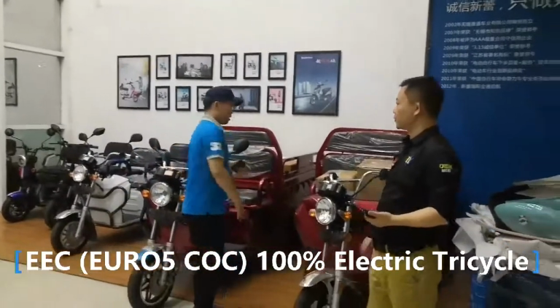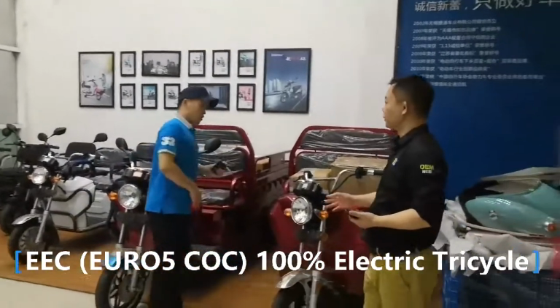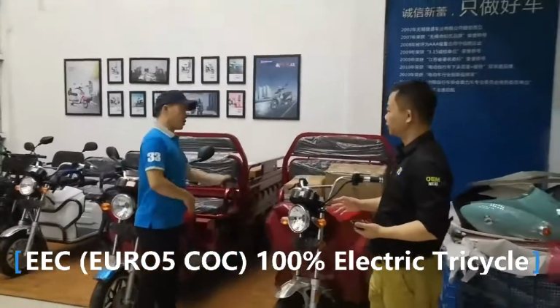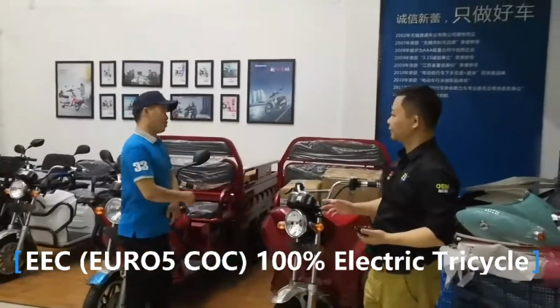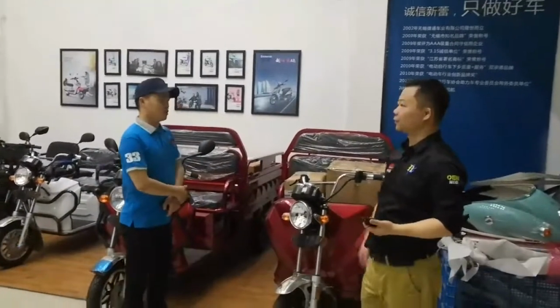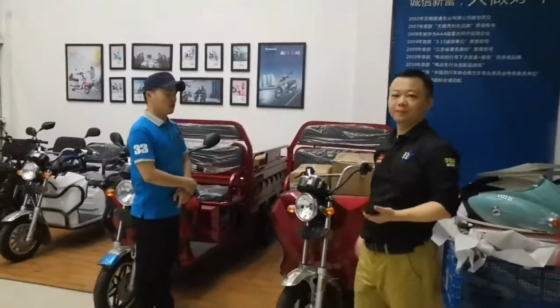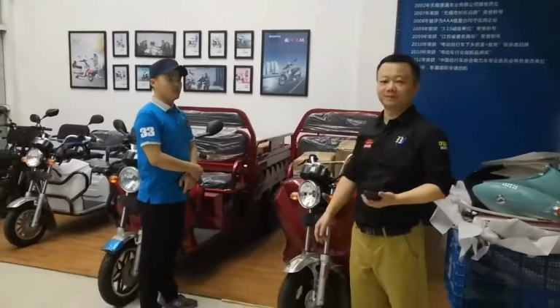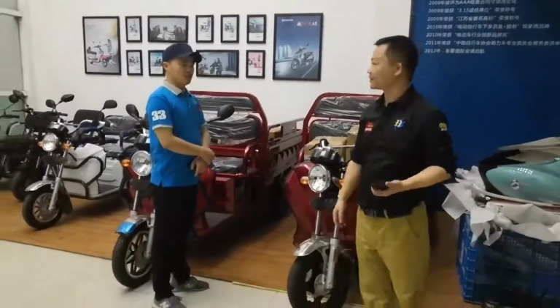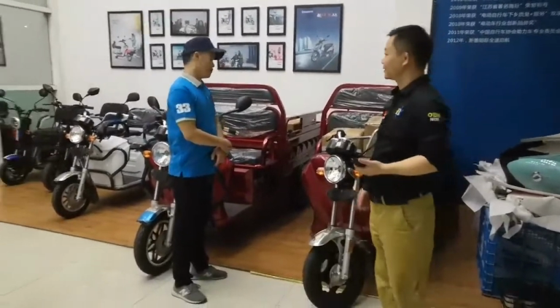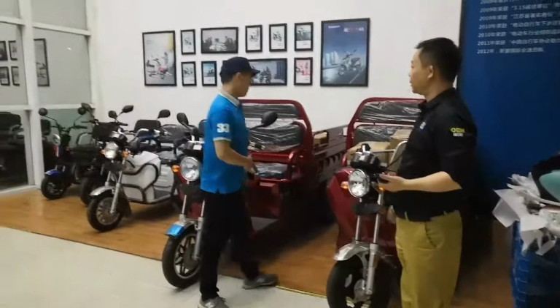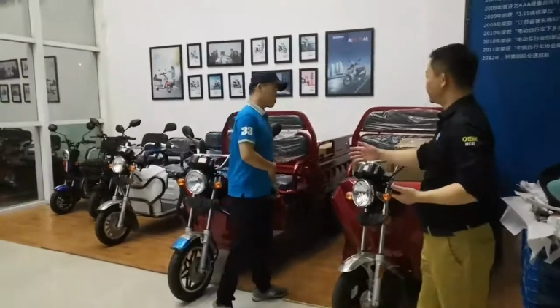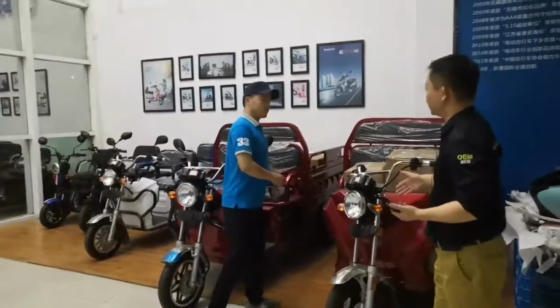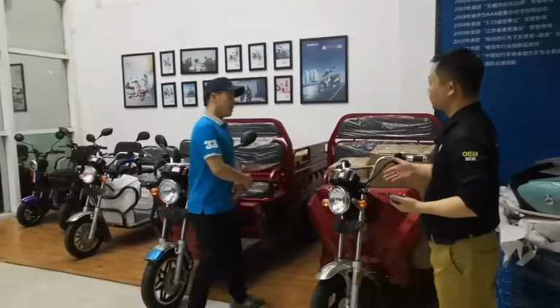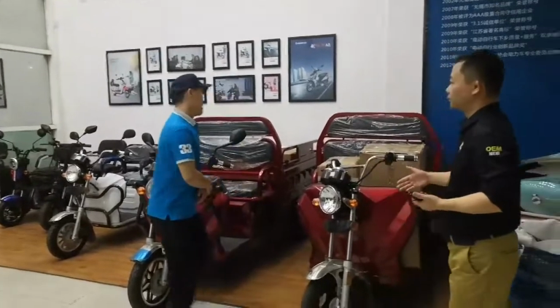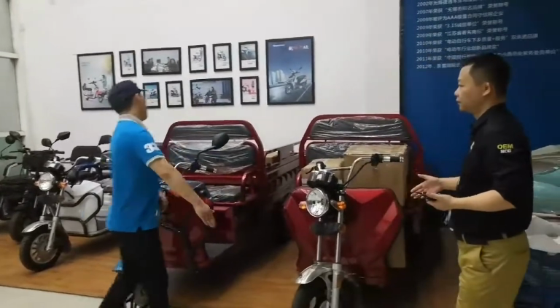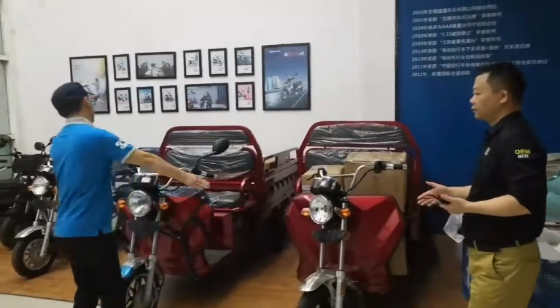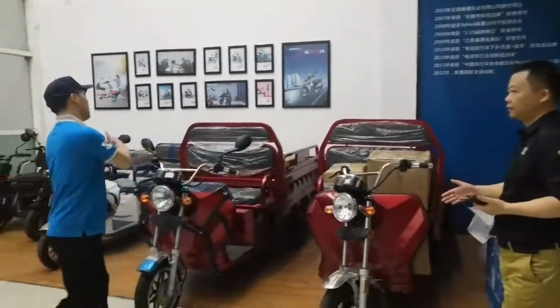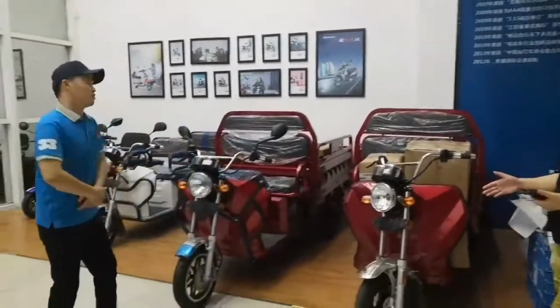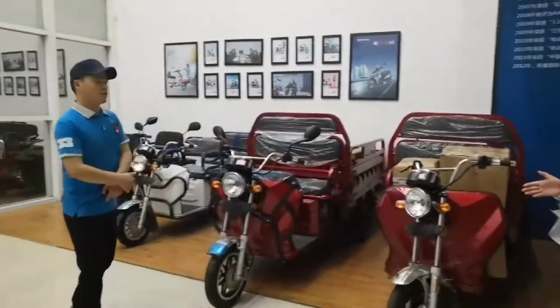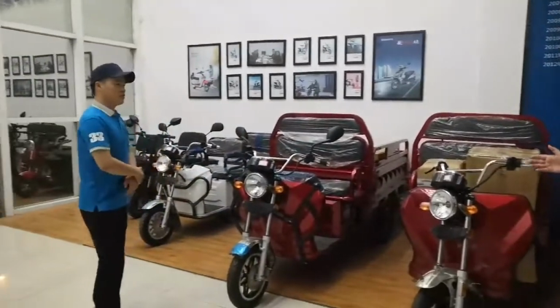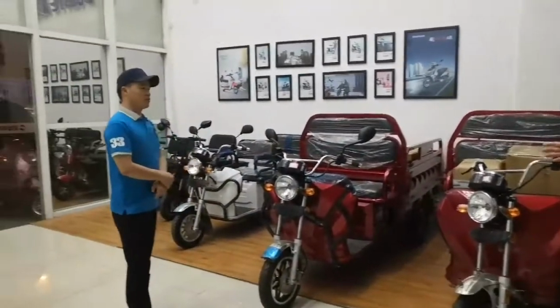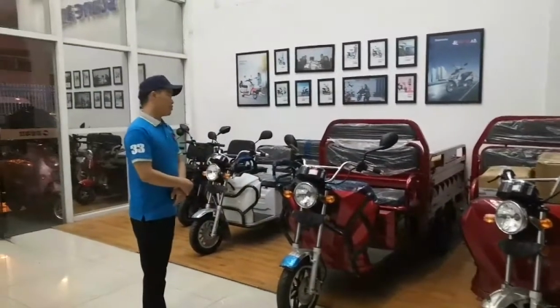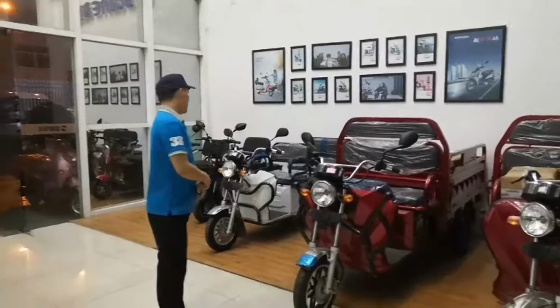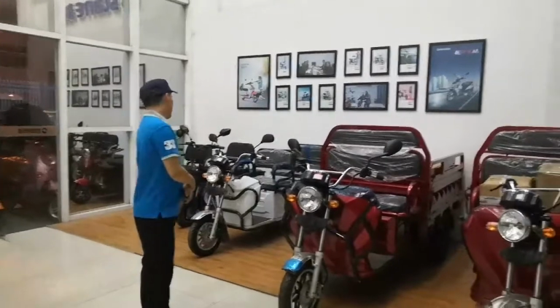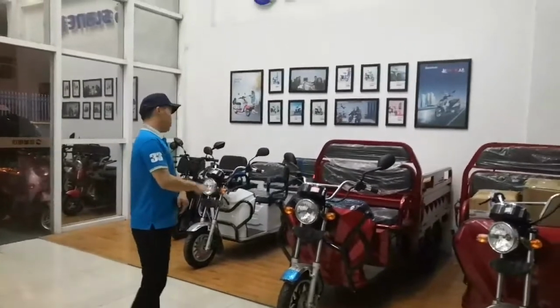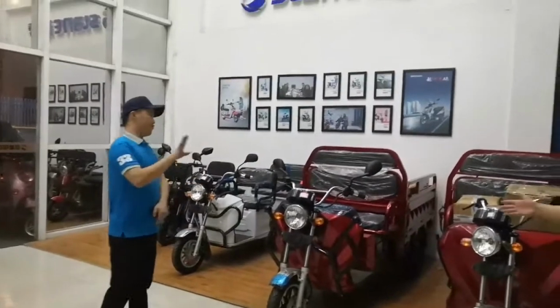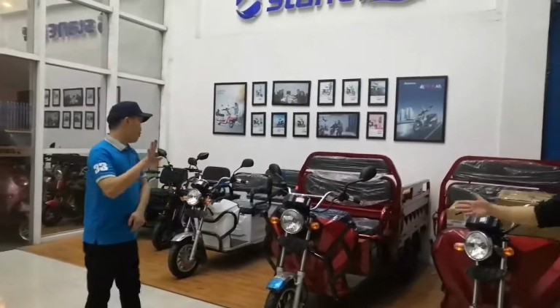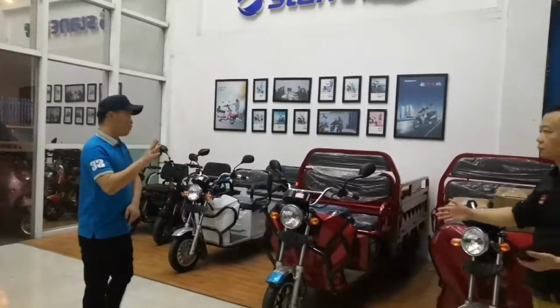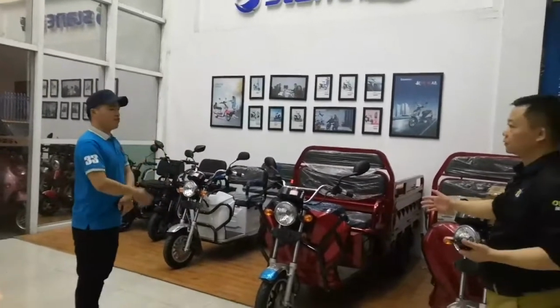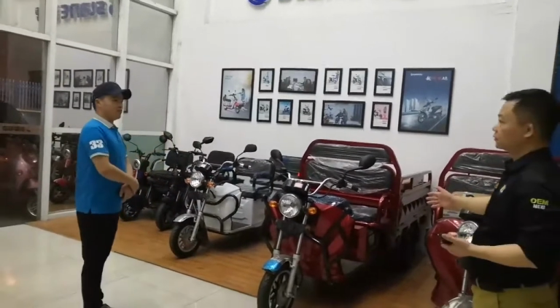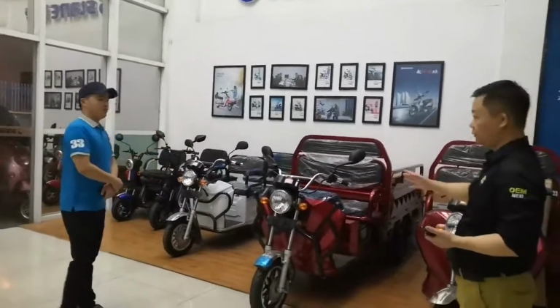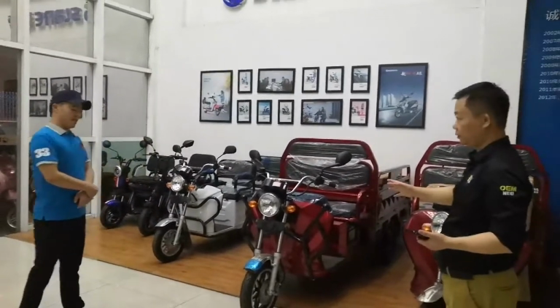Trisicle! Three wheels. All the EEC also? Yes, all the EEC. How many models do you have EEC for? Five models.